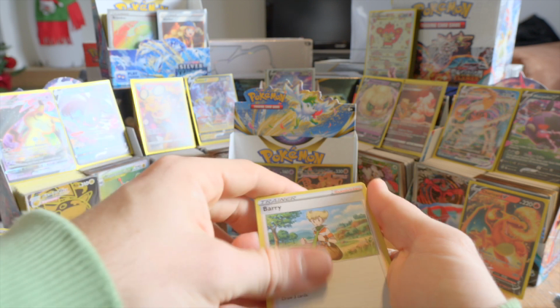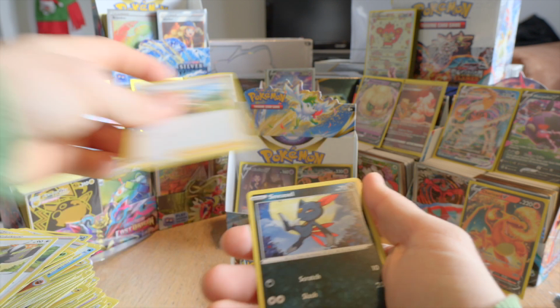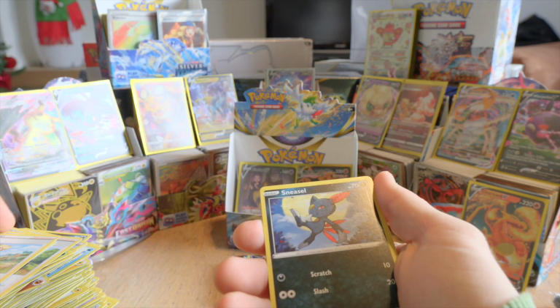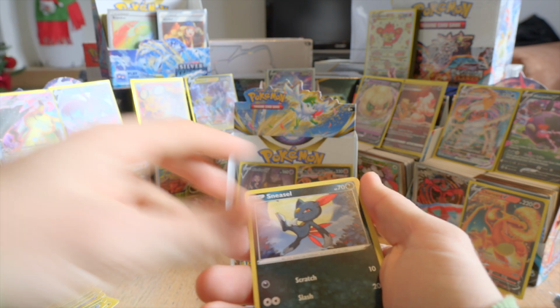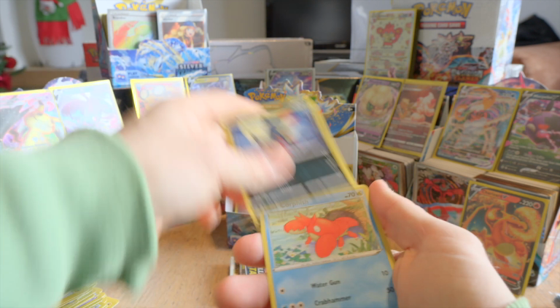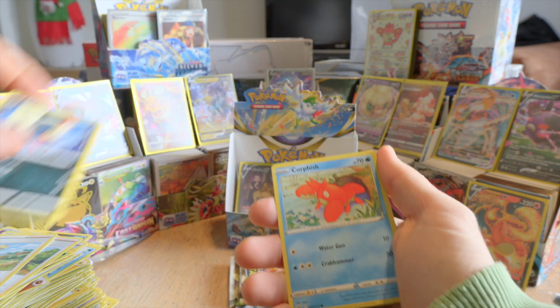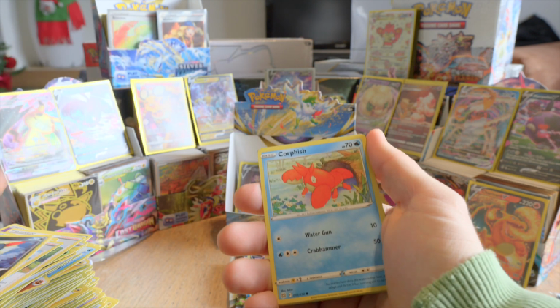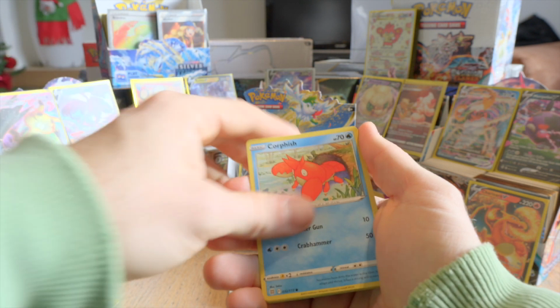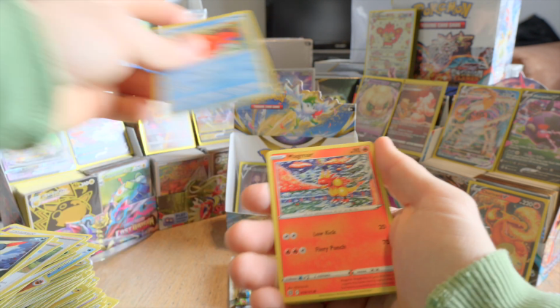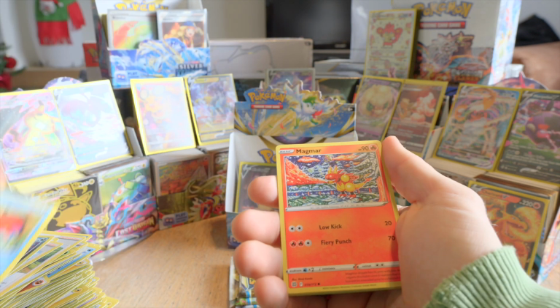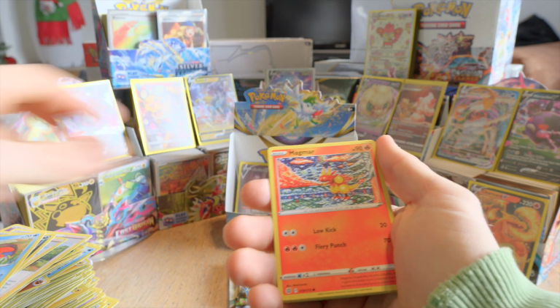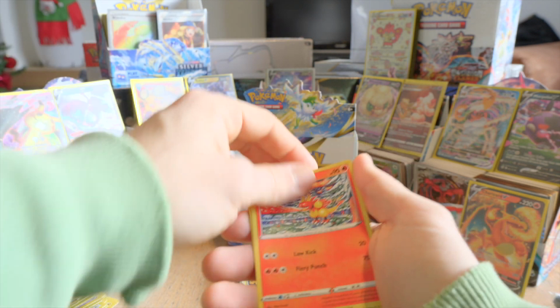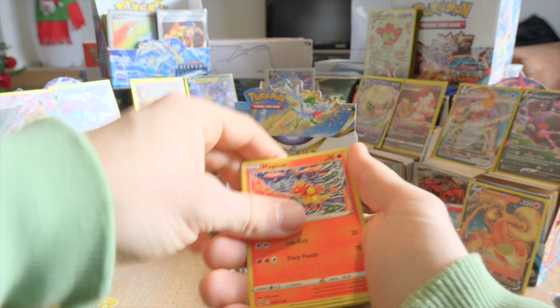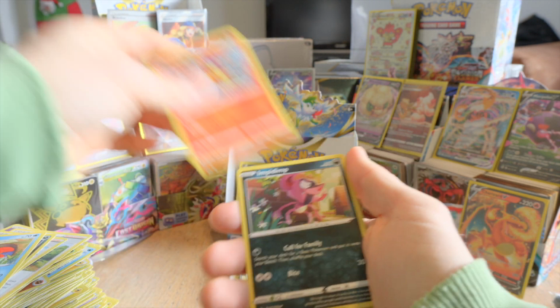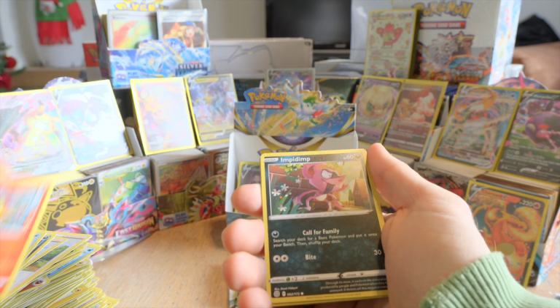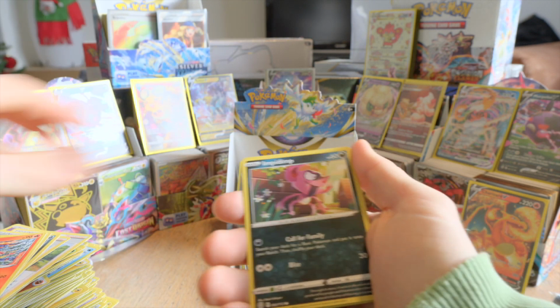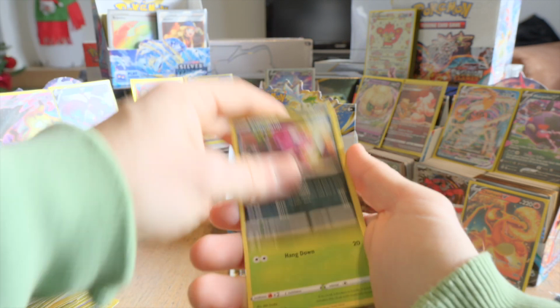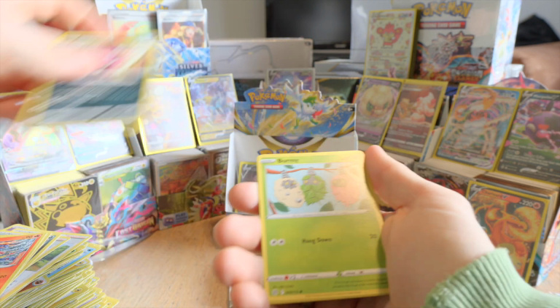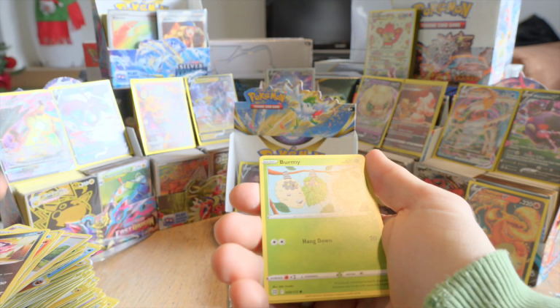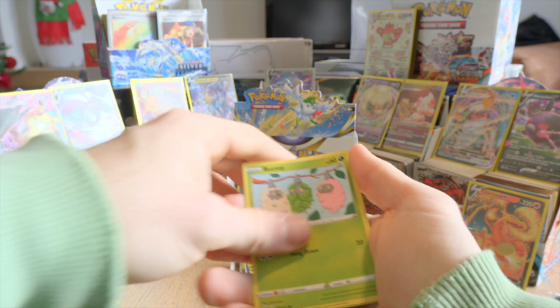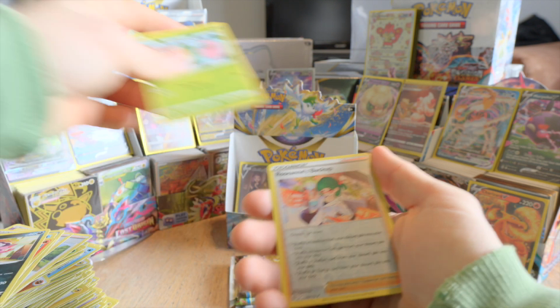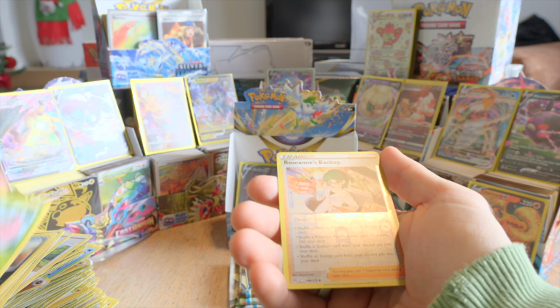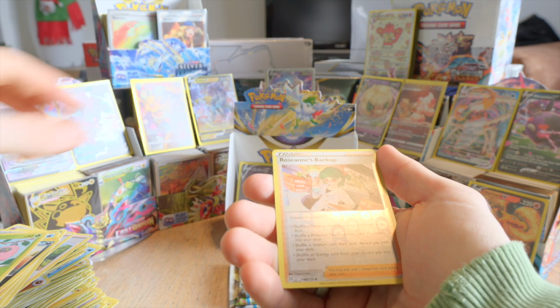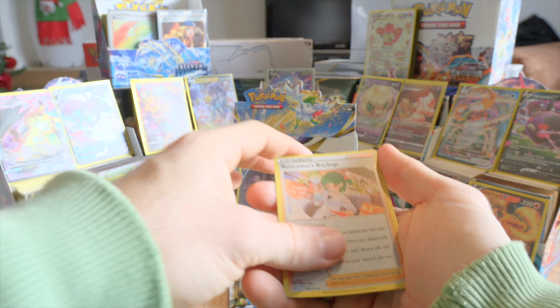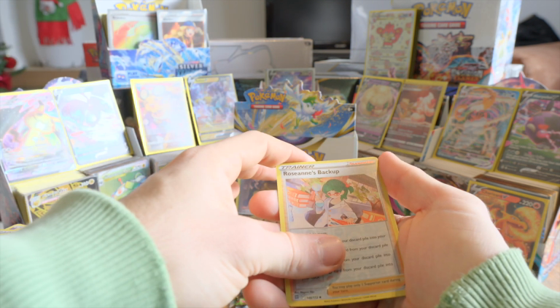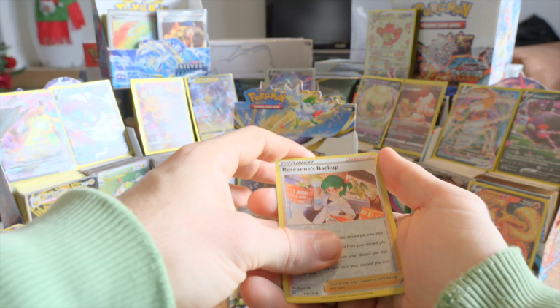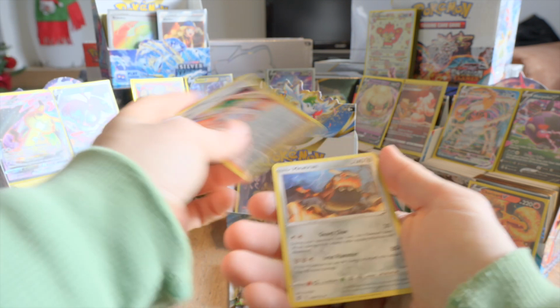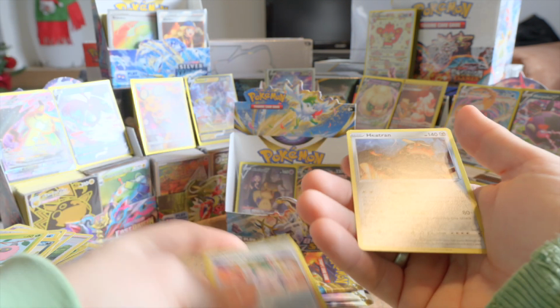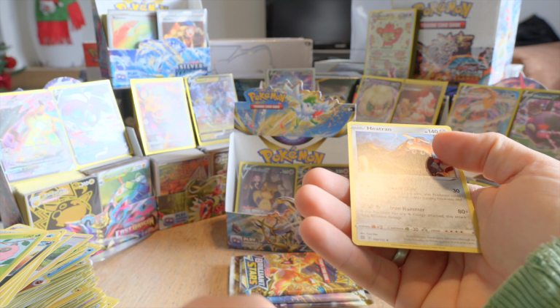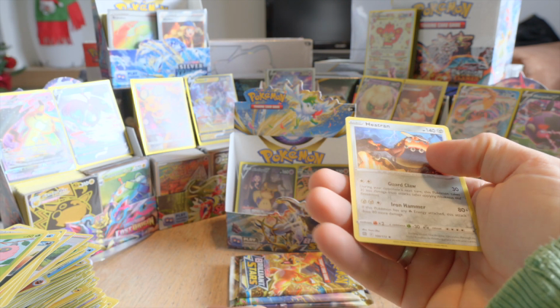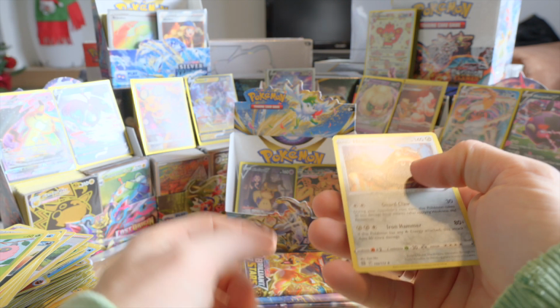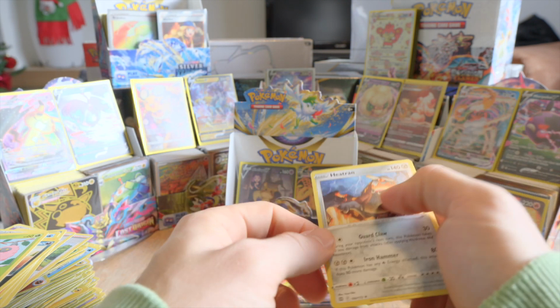Berry — that's a first! Corfish. We have a reverse holo Roseanne's Backup and a Heatran. Three more packs to go.